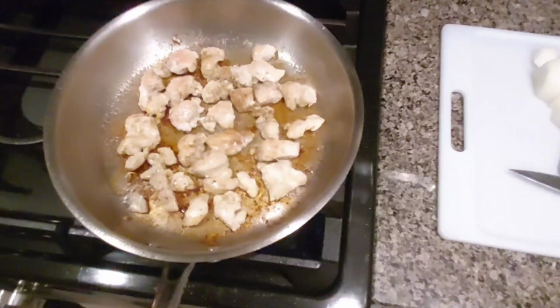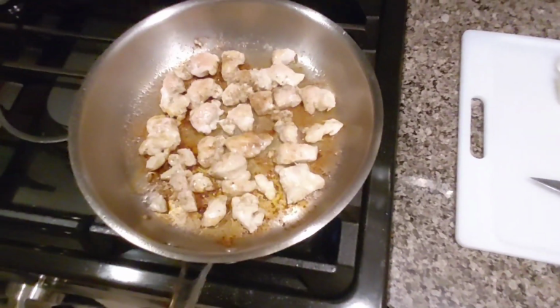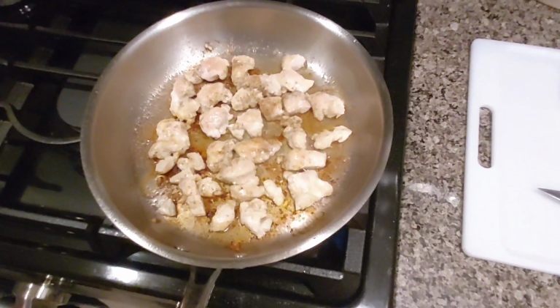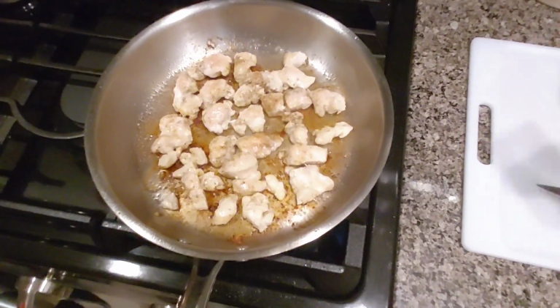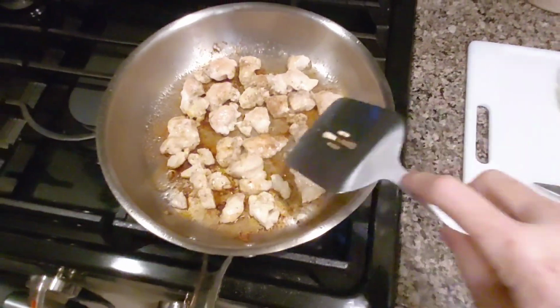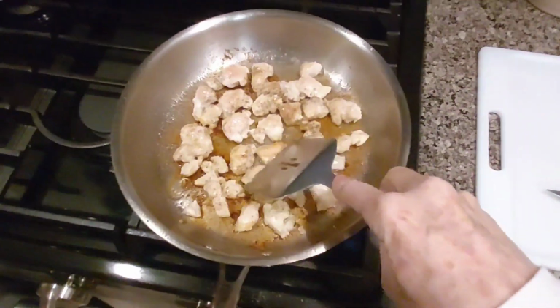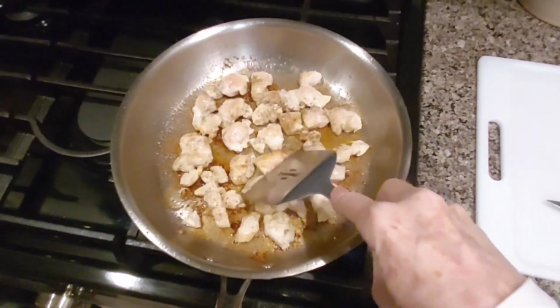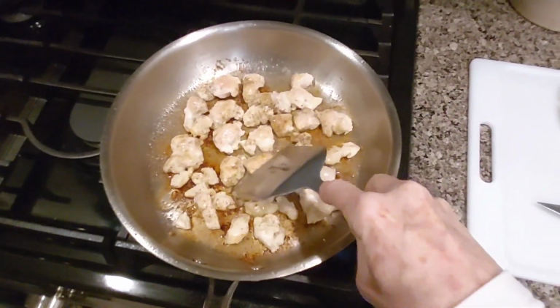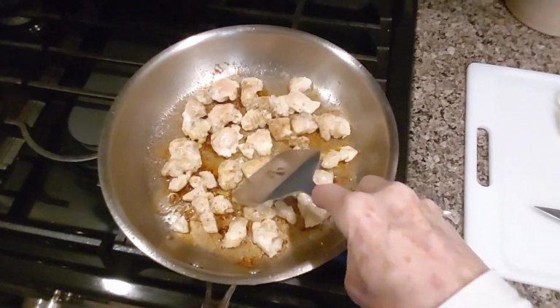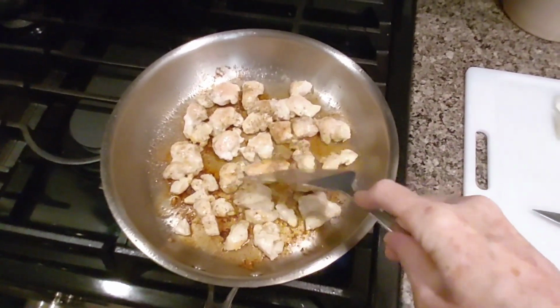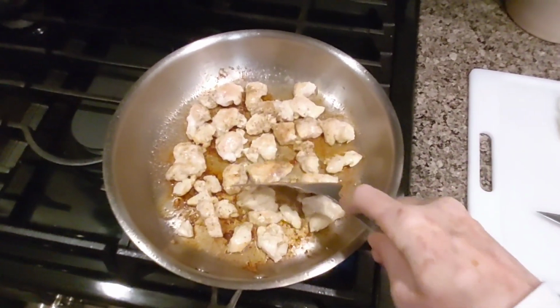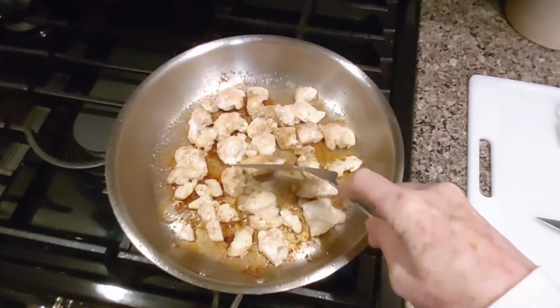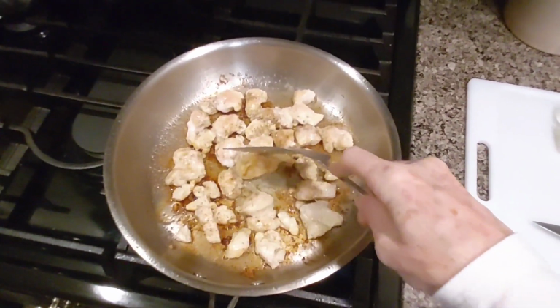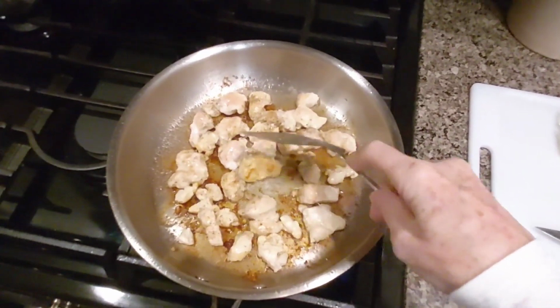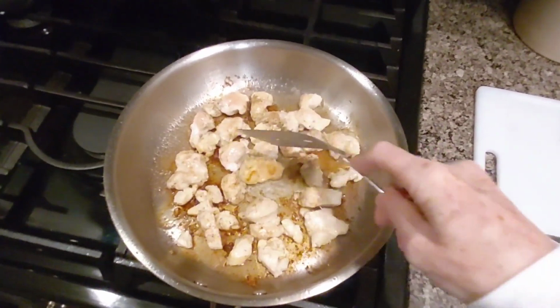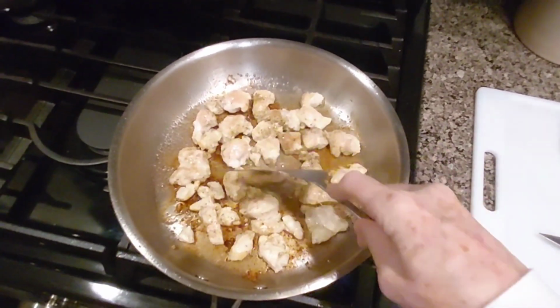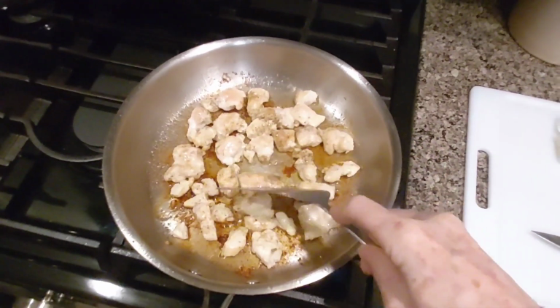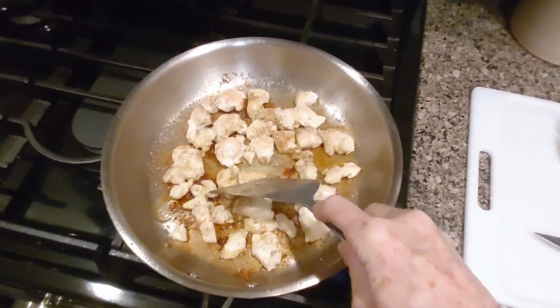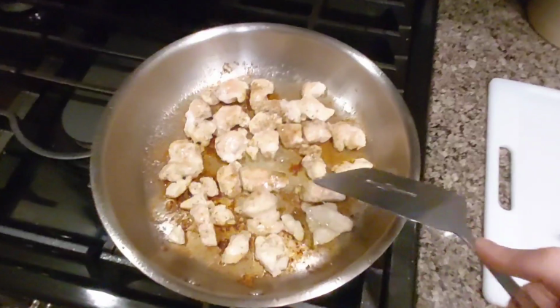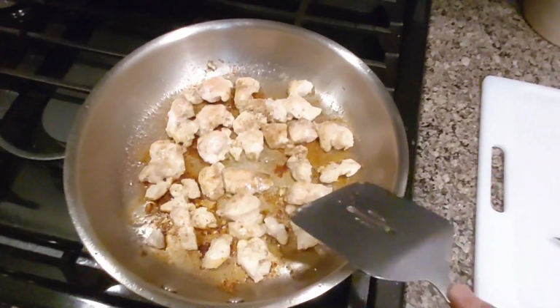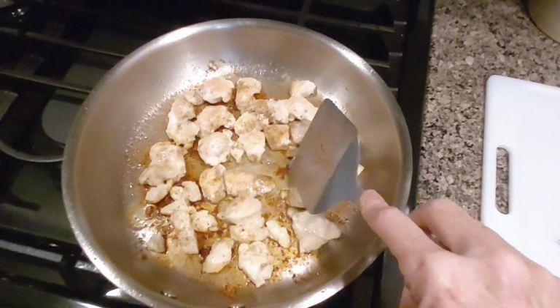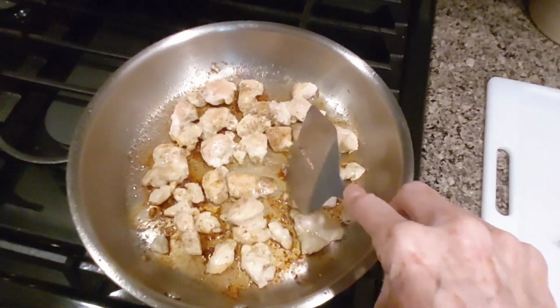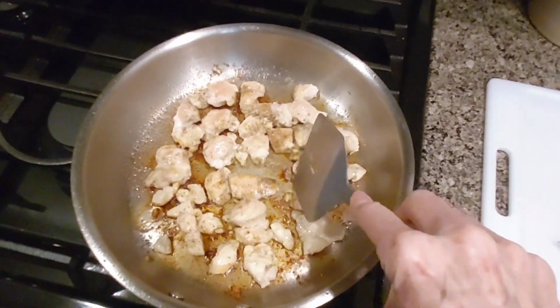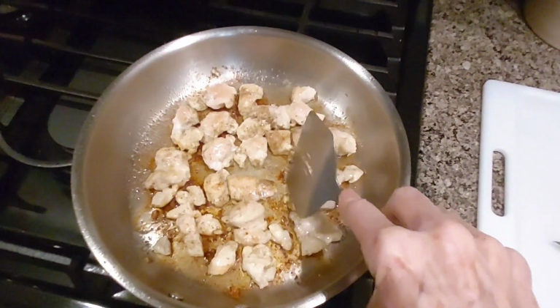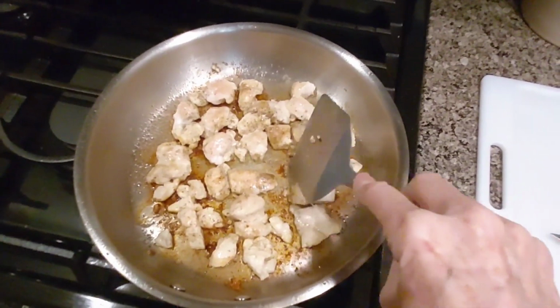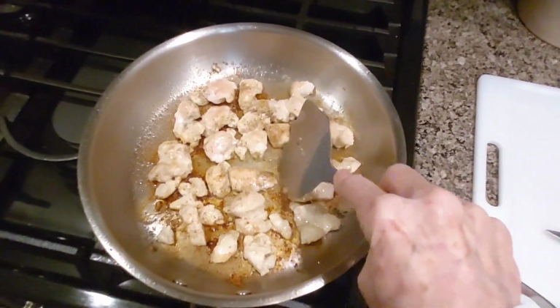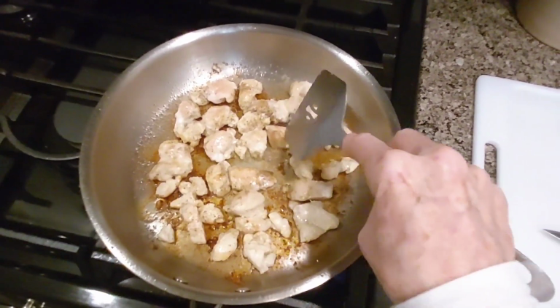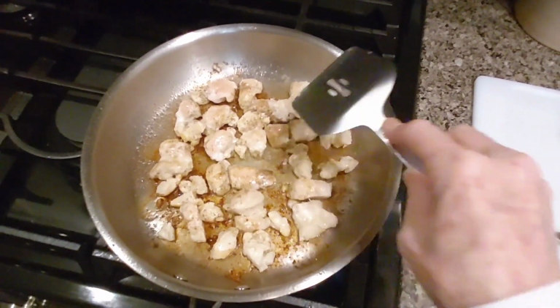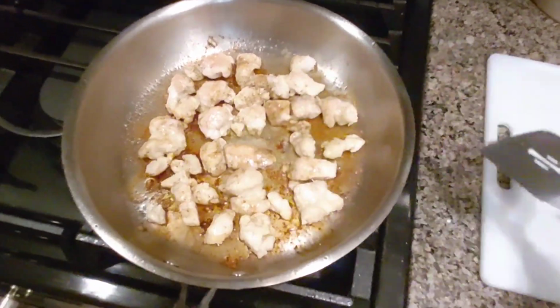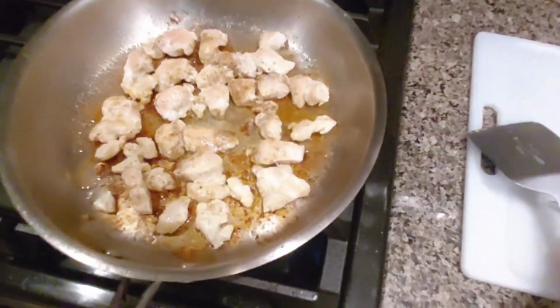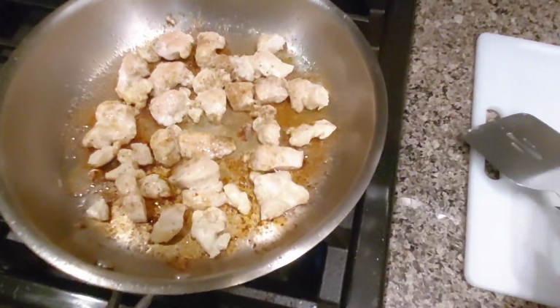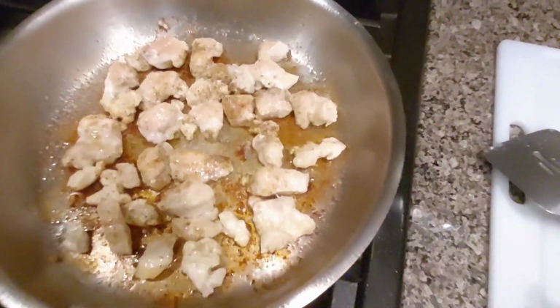I'm searing the chicken, getting it all brown with nice brown marks. So while that's searing, I'm going to go ahead and get some hot water.